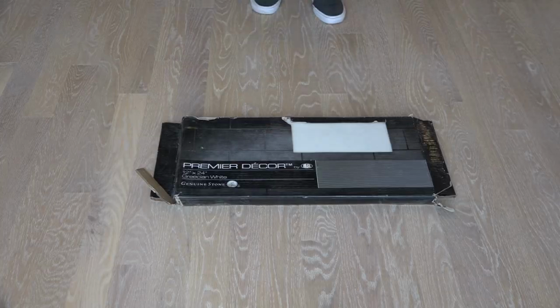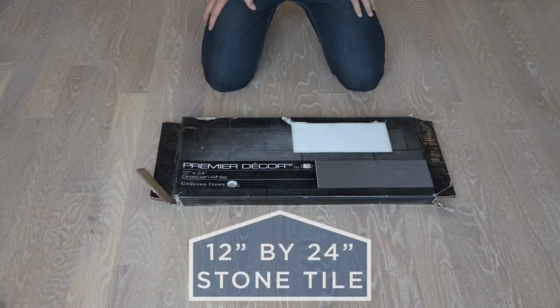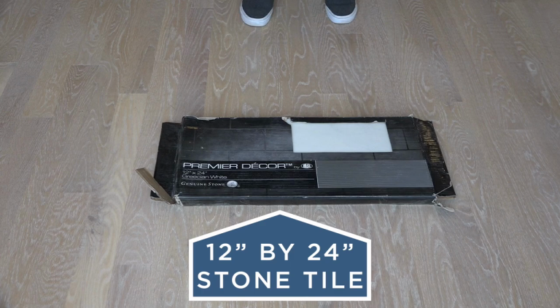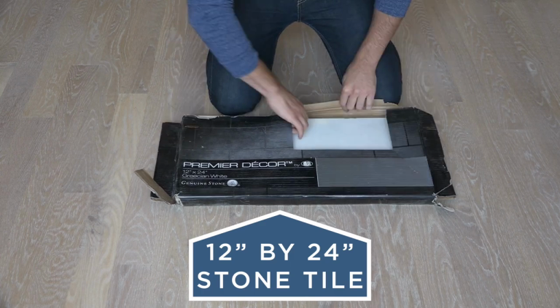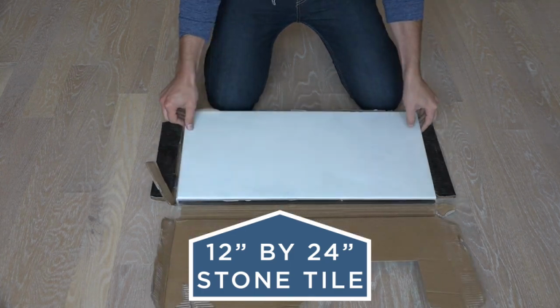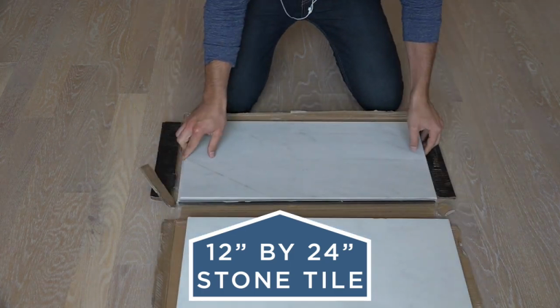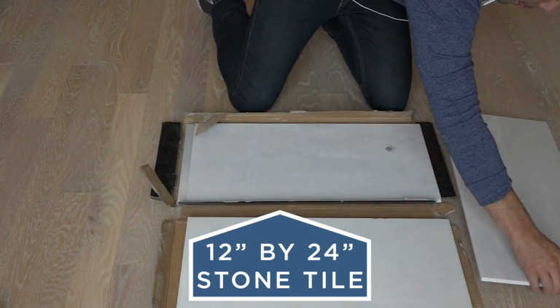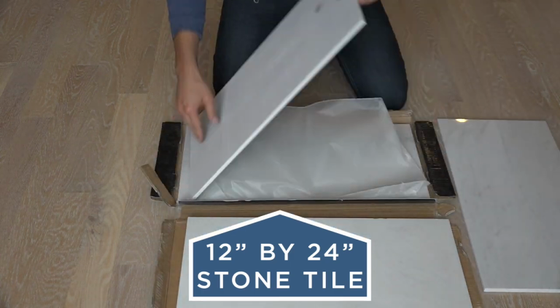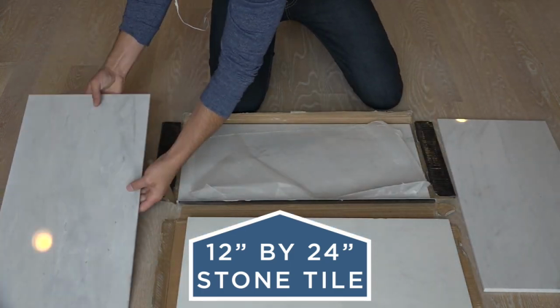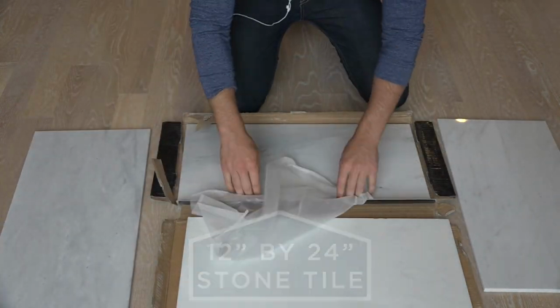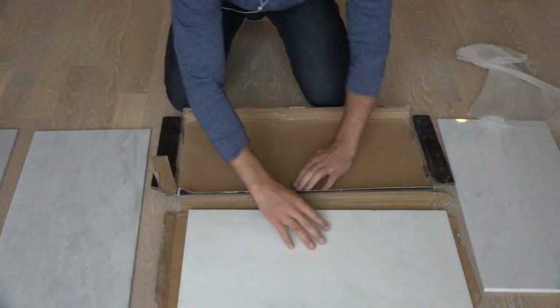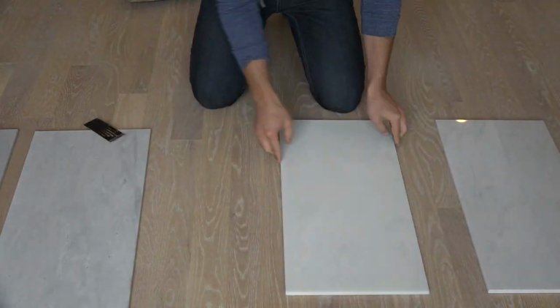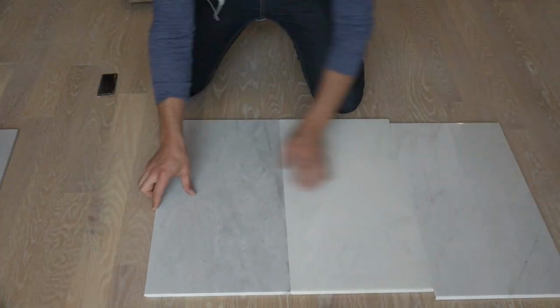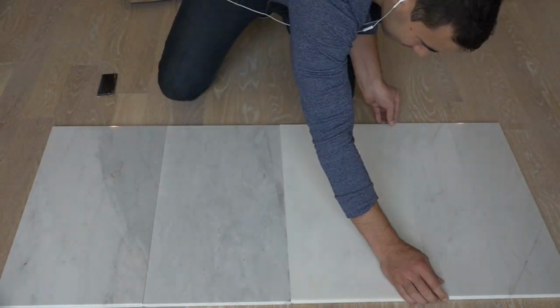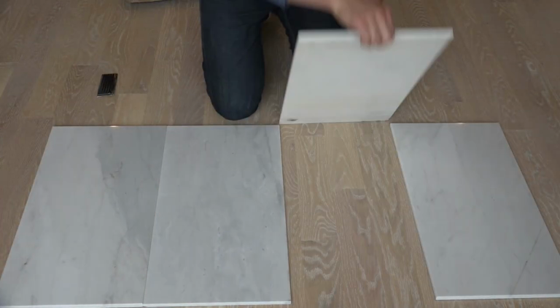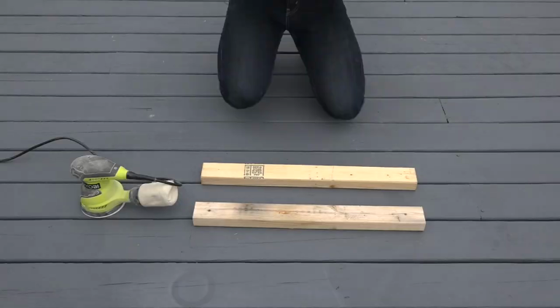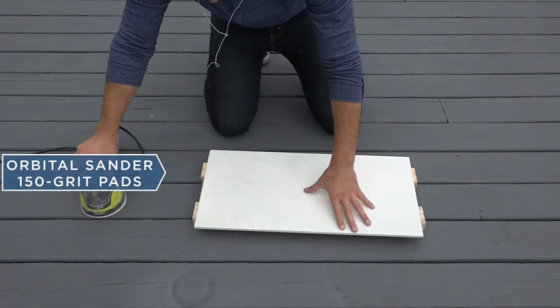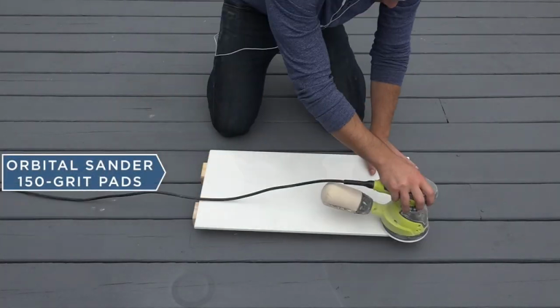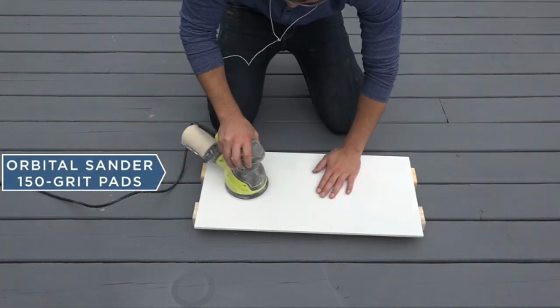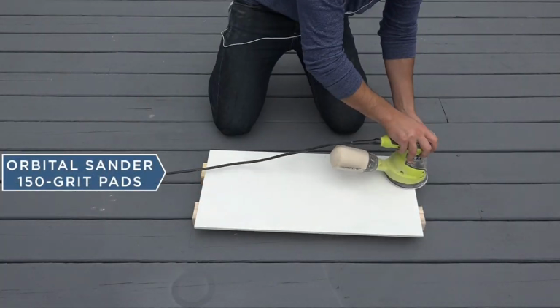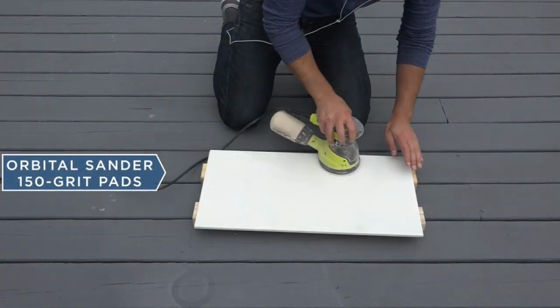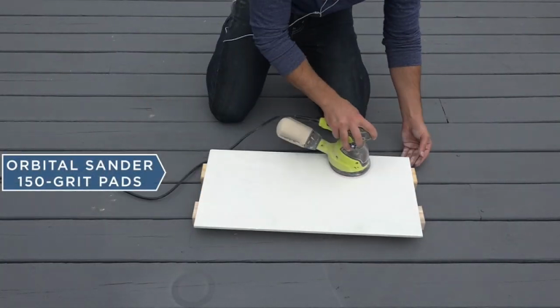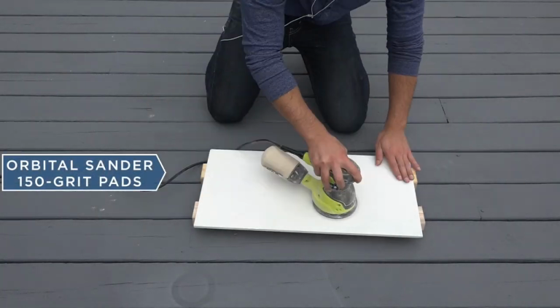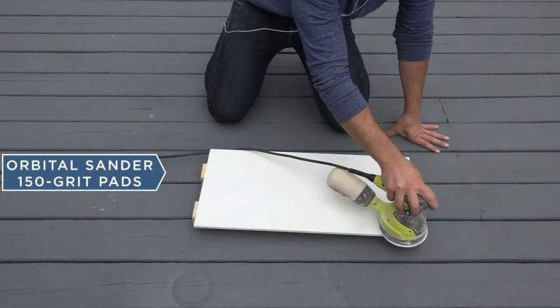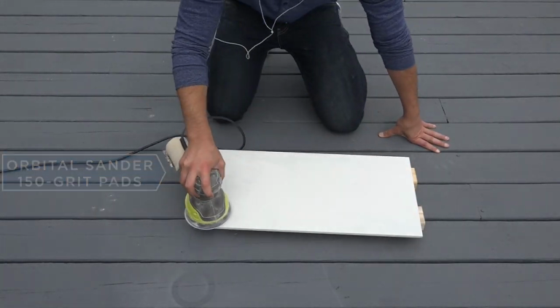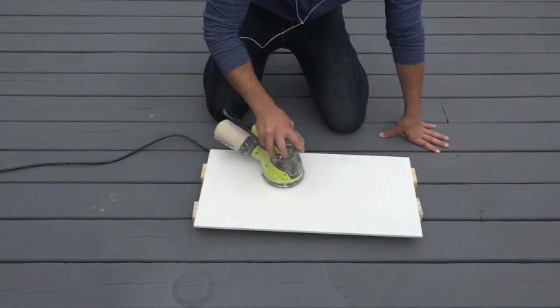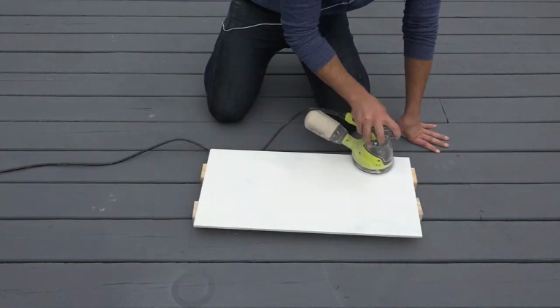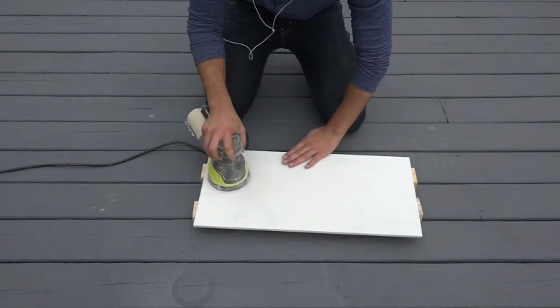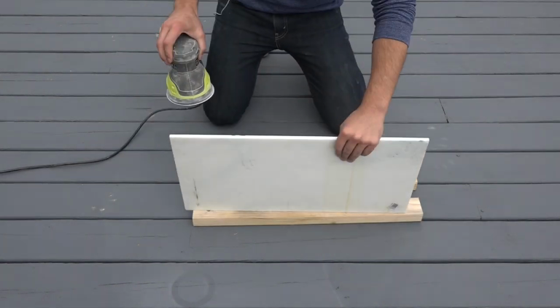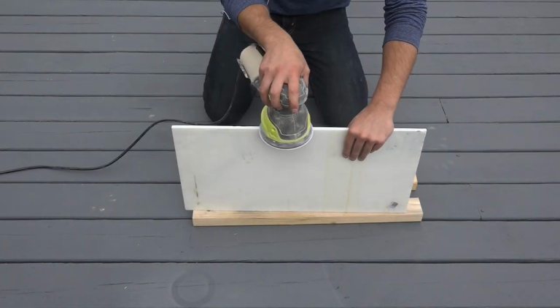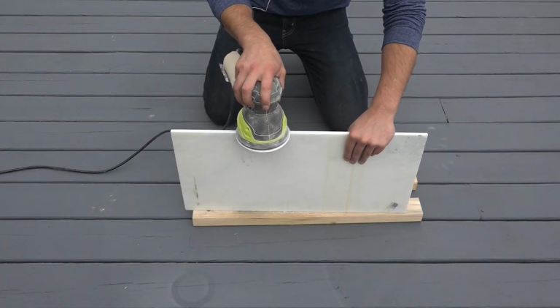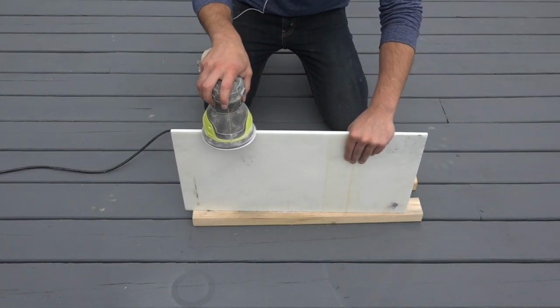I'm going to use a 12 inch by 24 inch stone tile from Home Depot to make the top of this bar. The stone was a little bit too glossy for my taste so I sanded it down with my orbital sander and 150 grit paper.